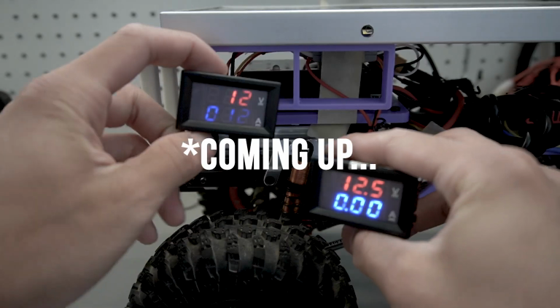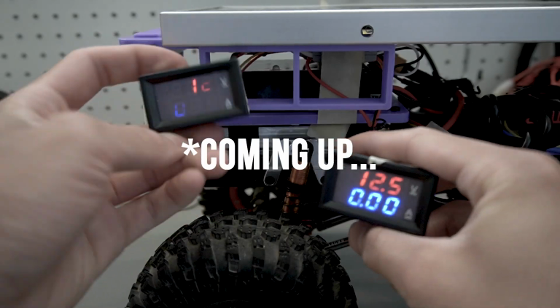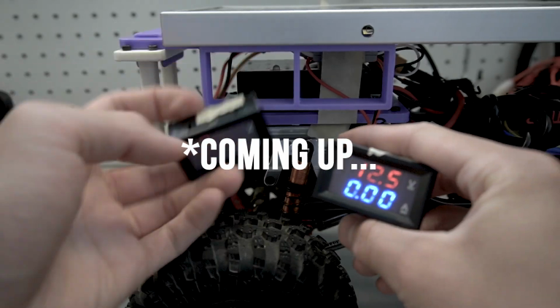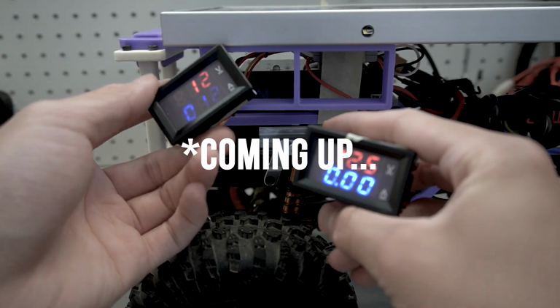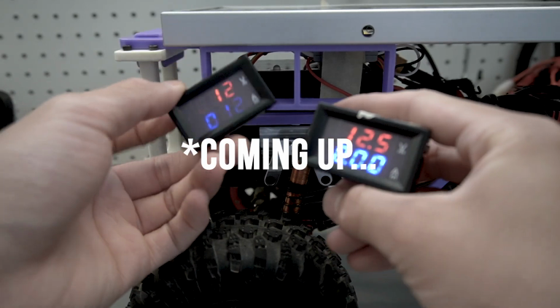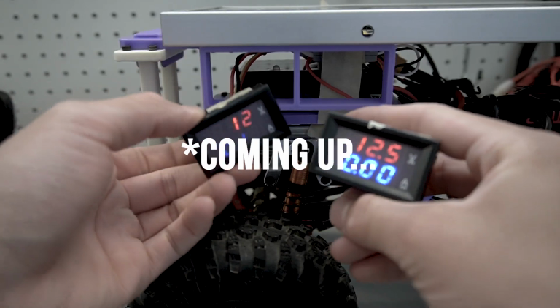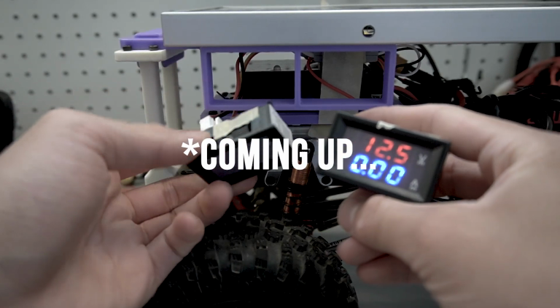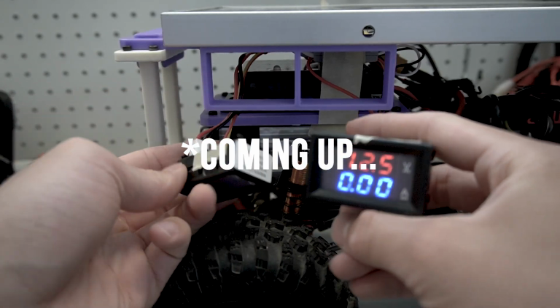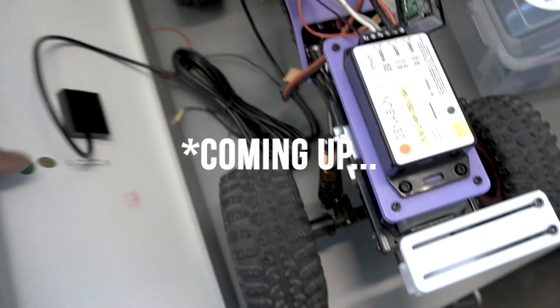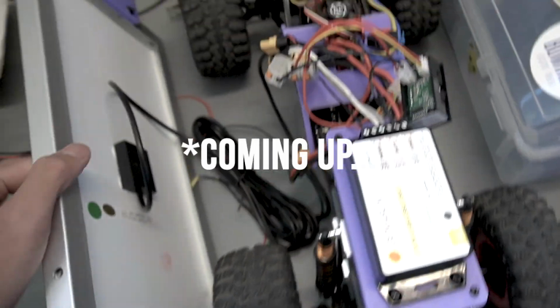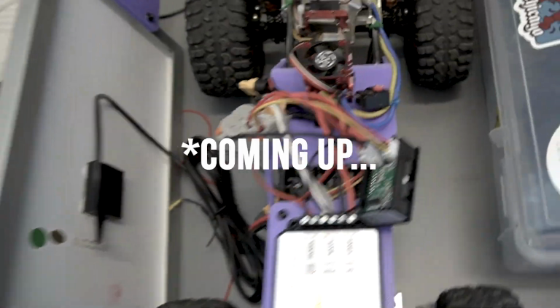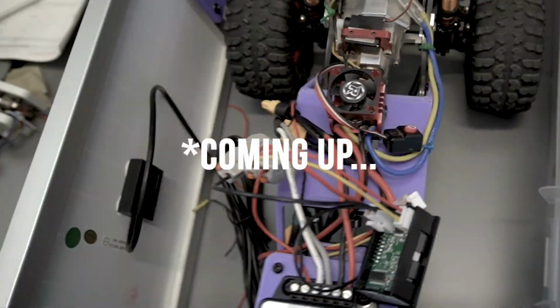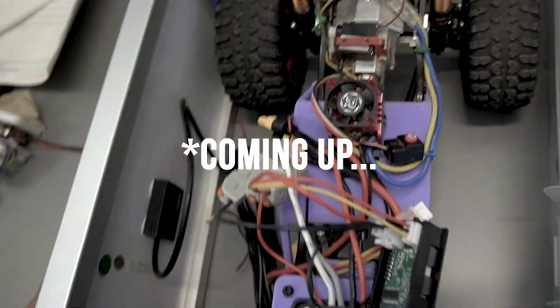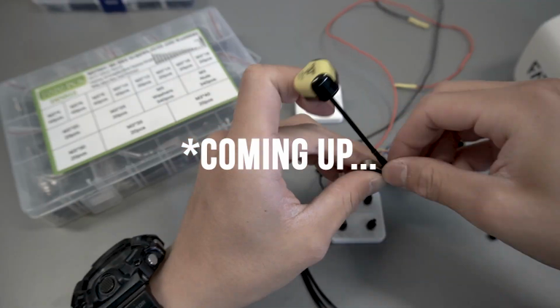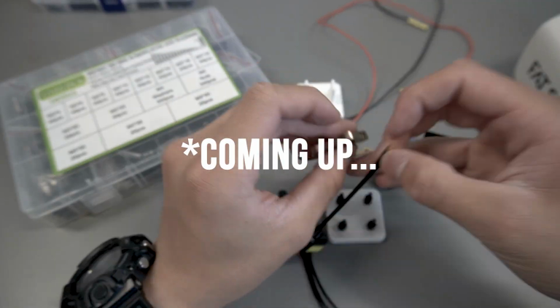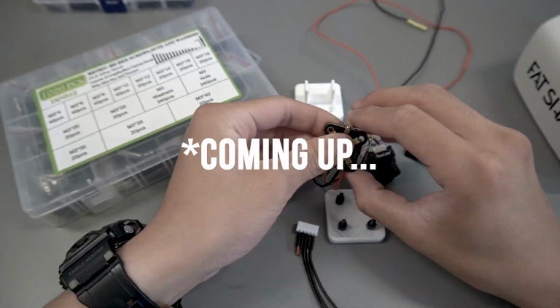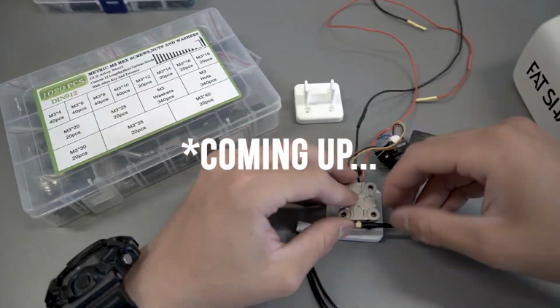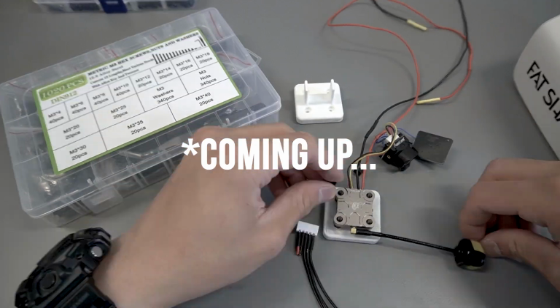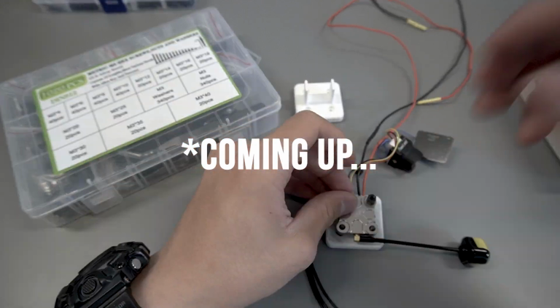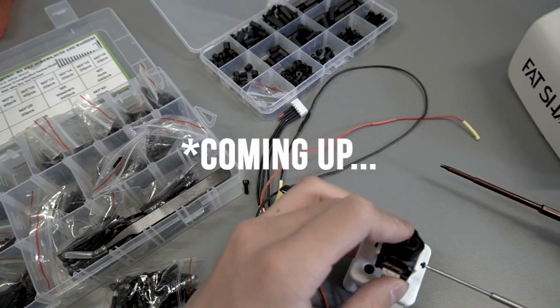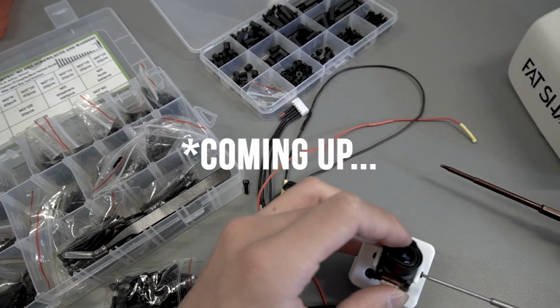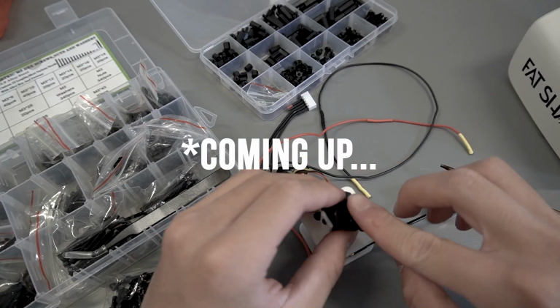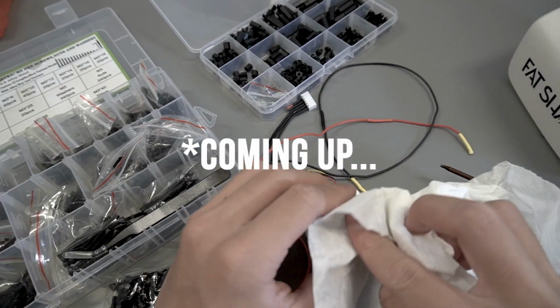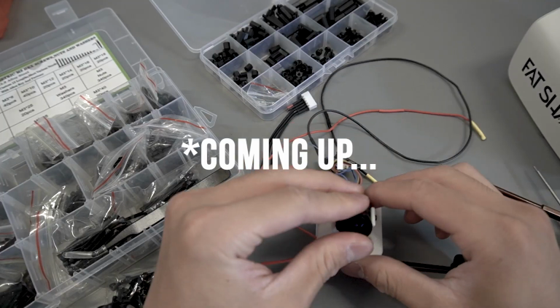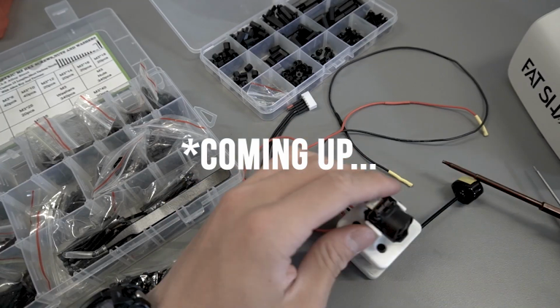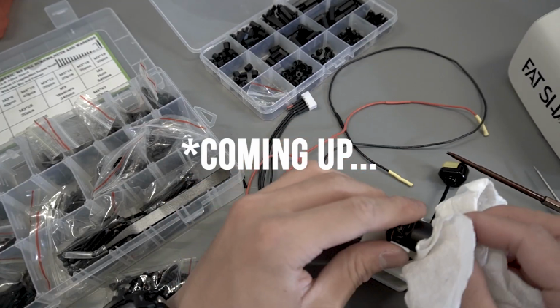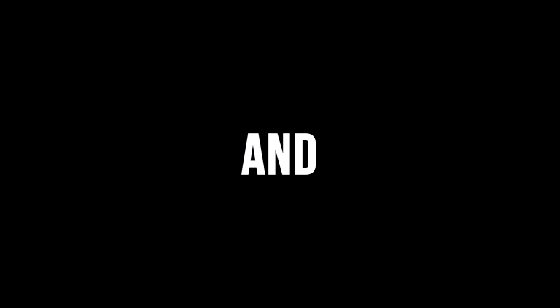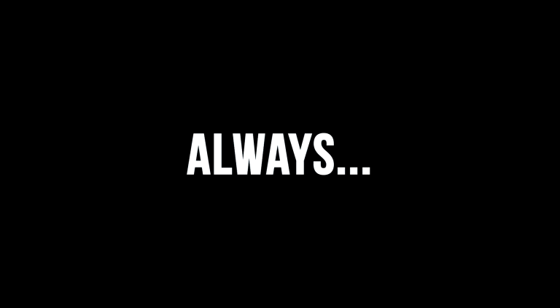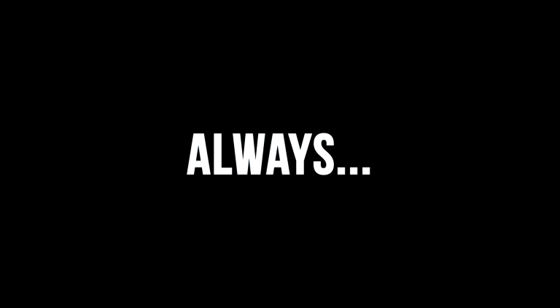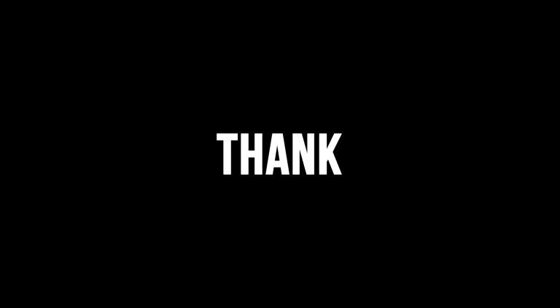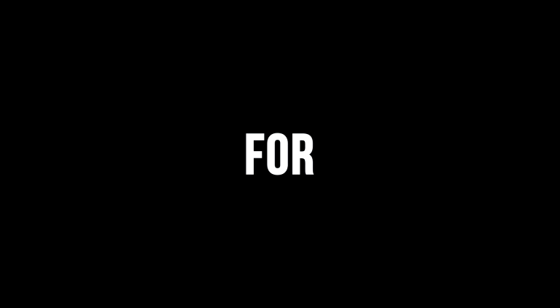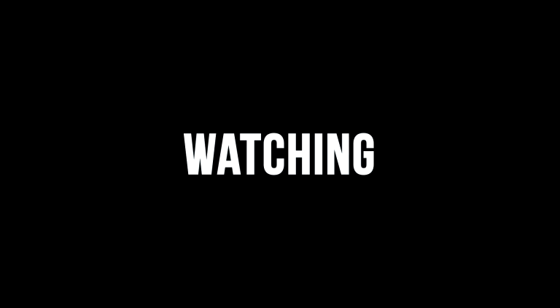If you want to see version 2 of this rover with an upgraded solar charging system and a new FPV system, then please subscribe to keep up with future posts. And as always, thank you for watching.